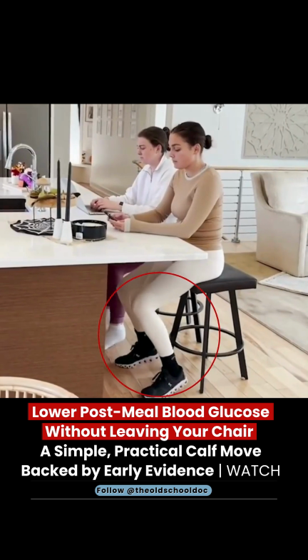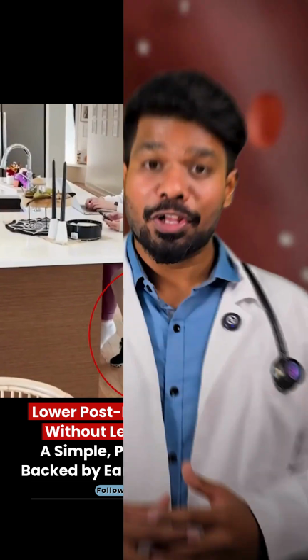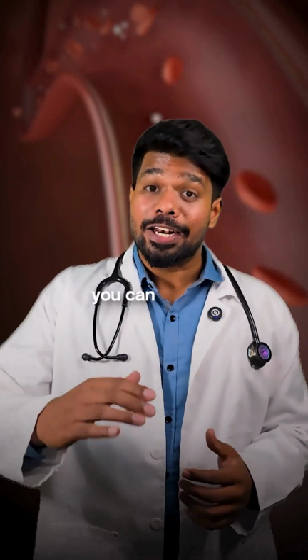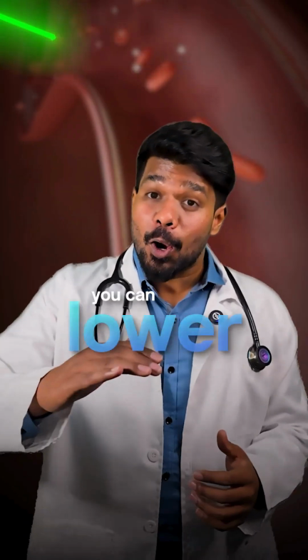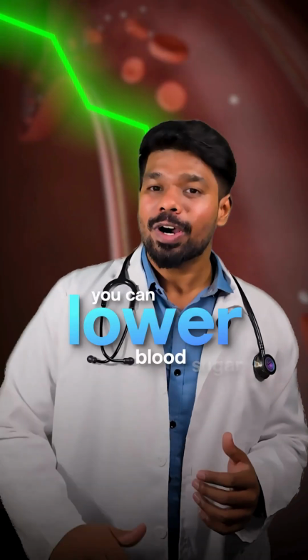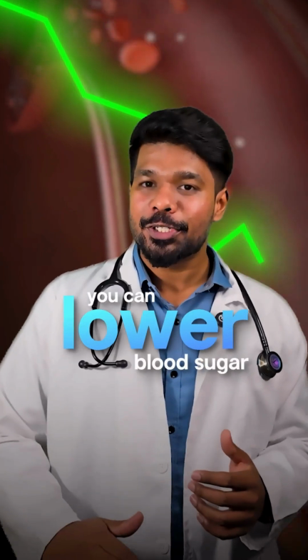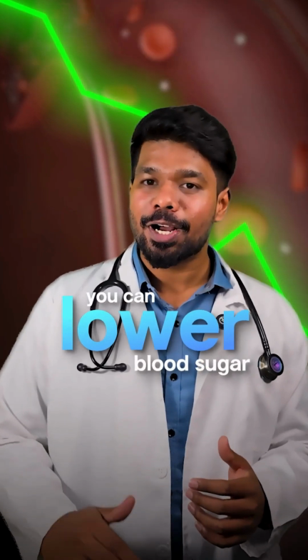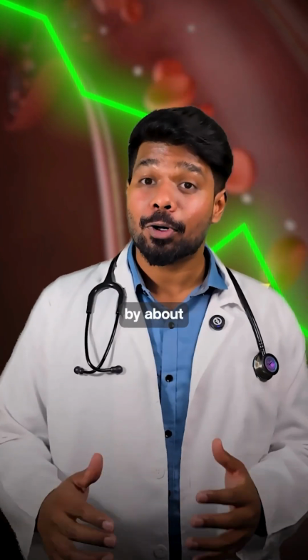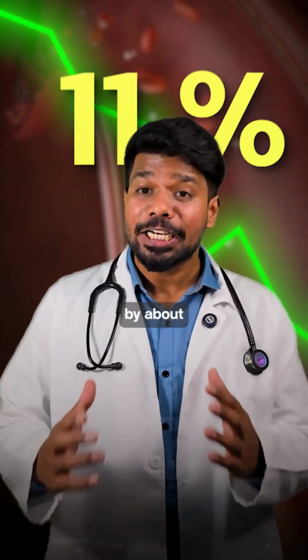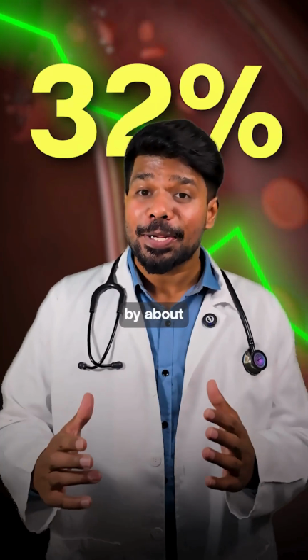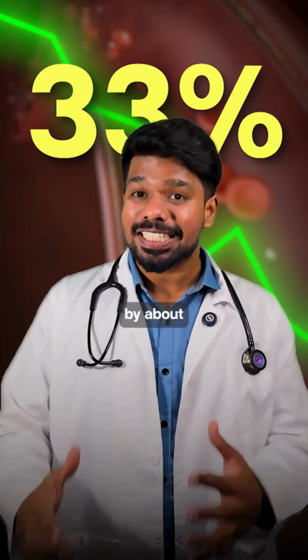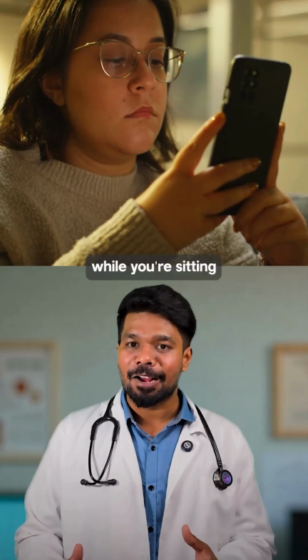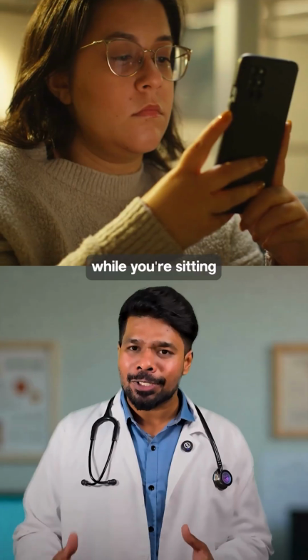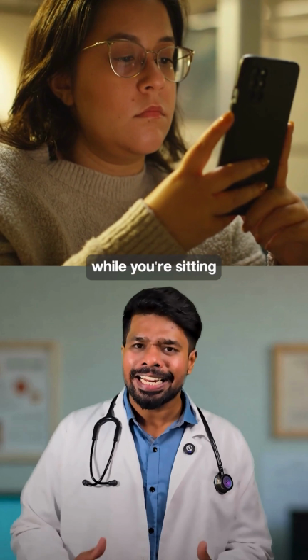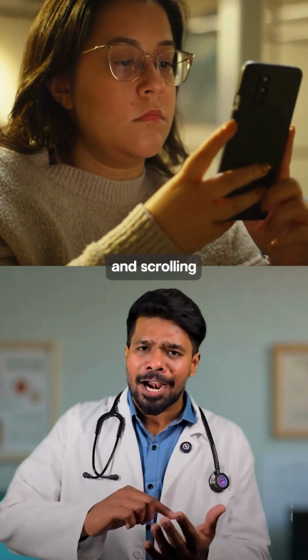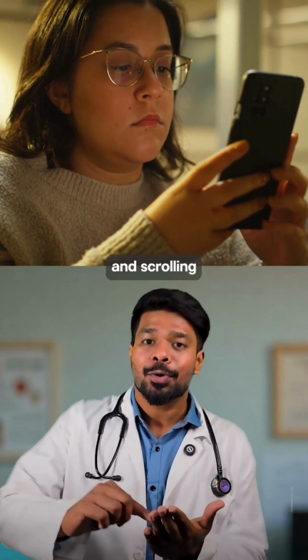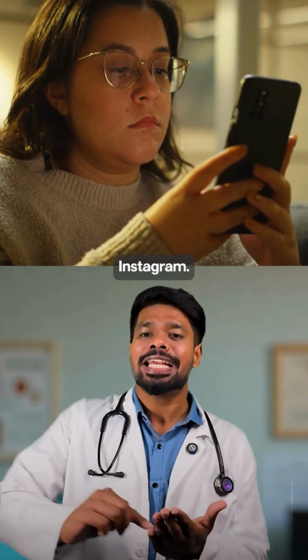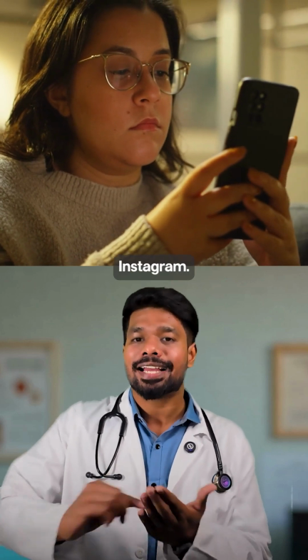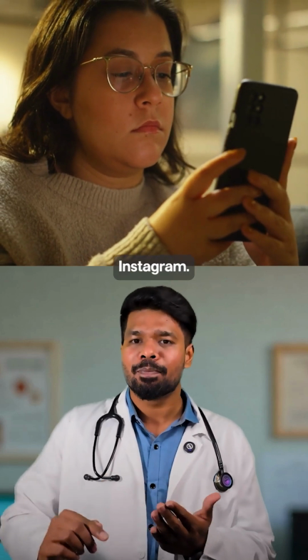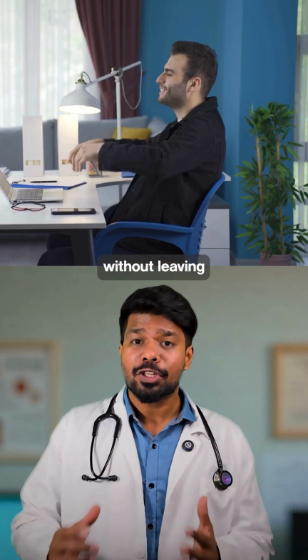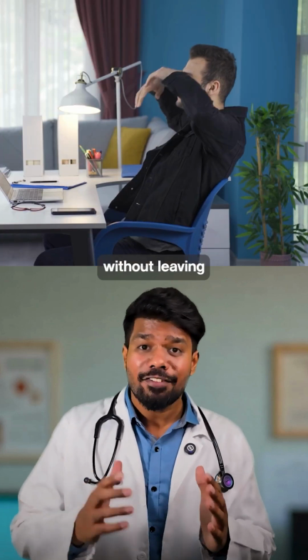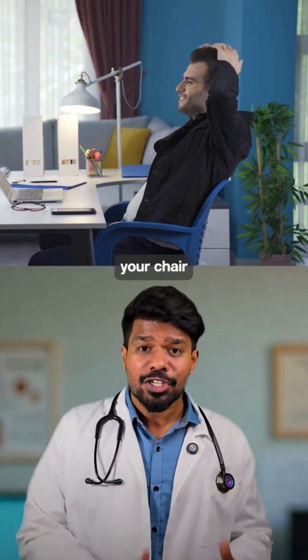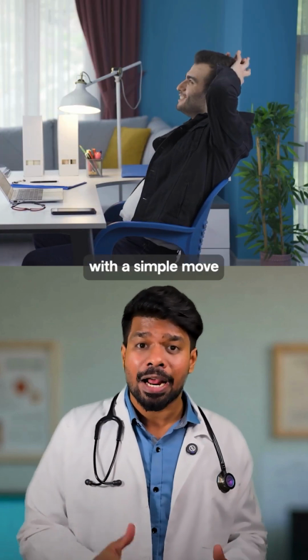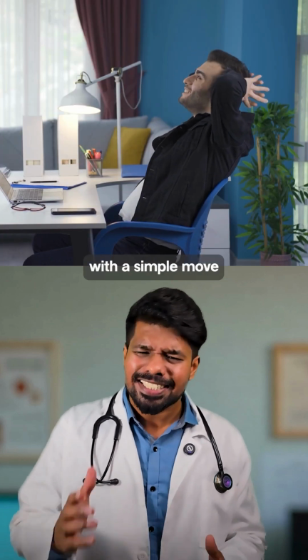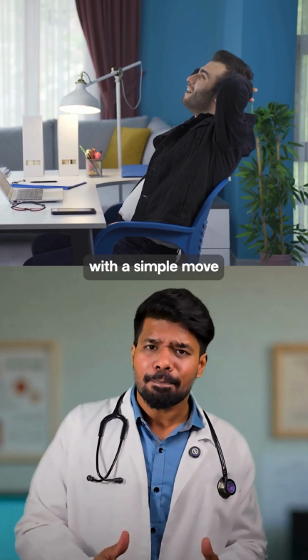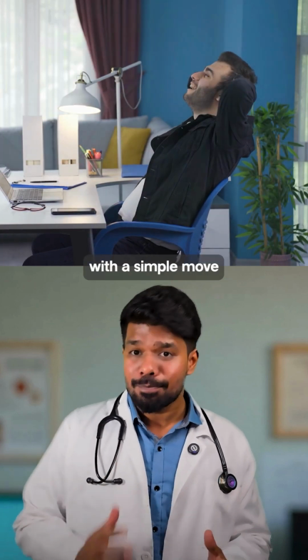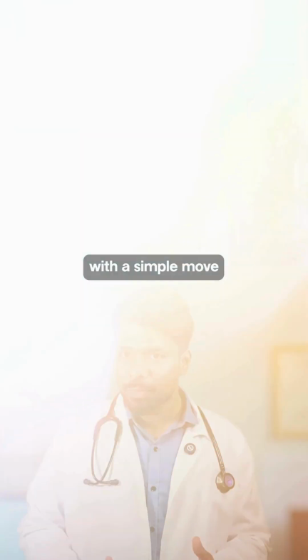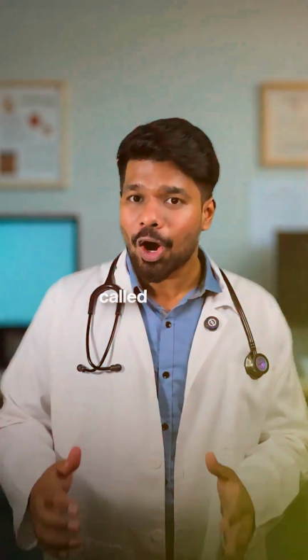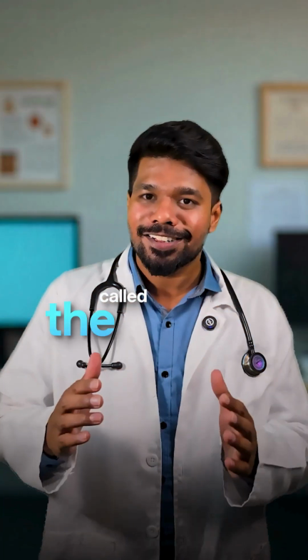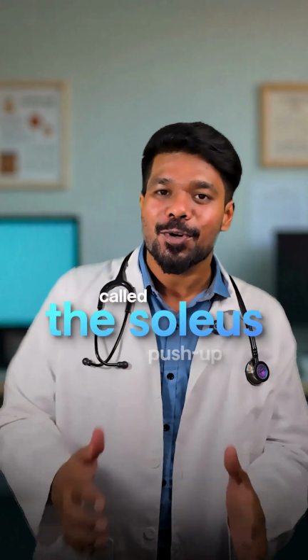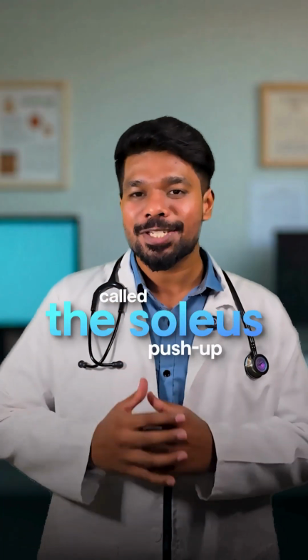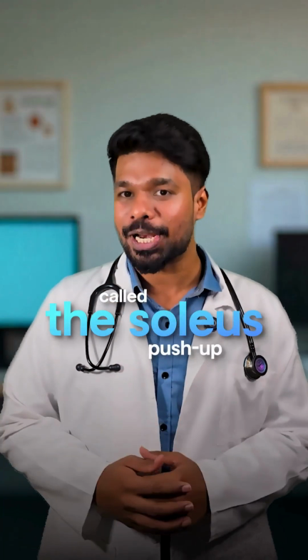You can lower blood sugar by about 33% while you are sitting and scrolling Instagram, without leaving your chair, by a simple move called the soleus pushup.